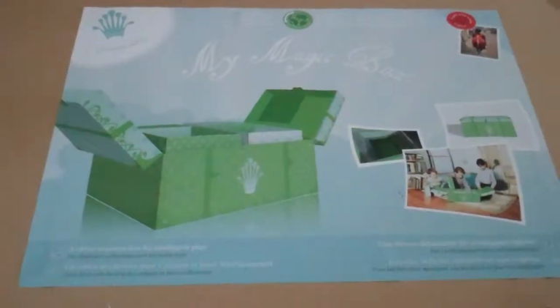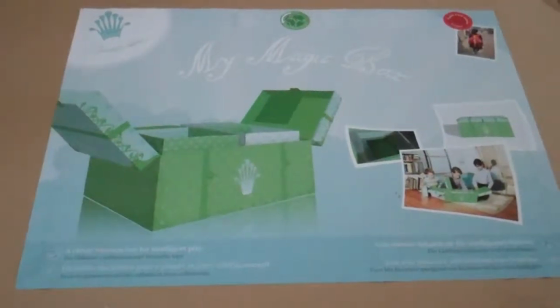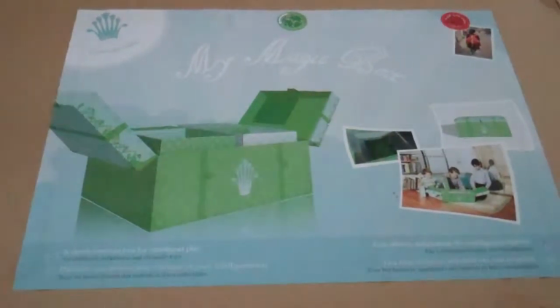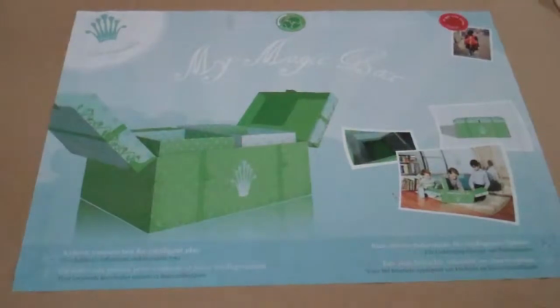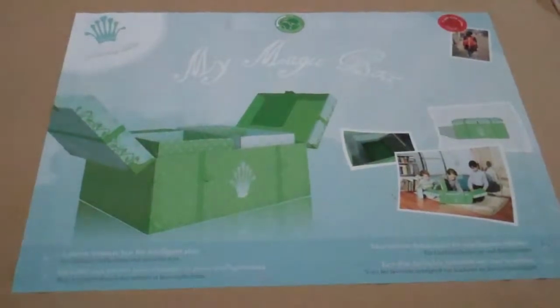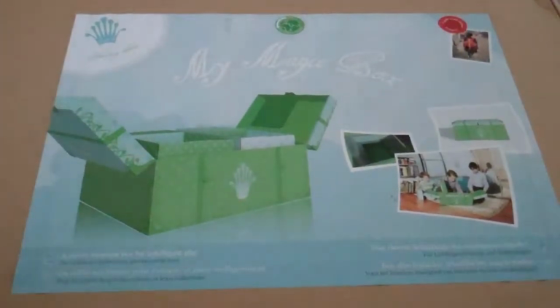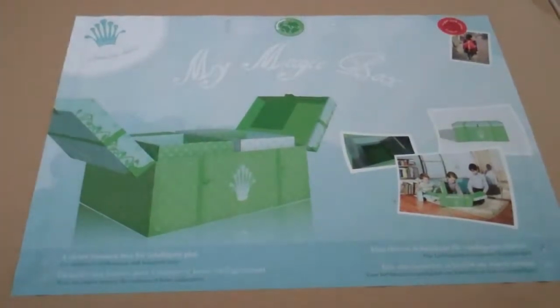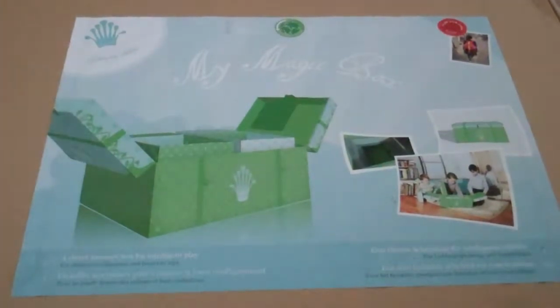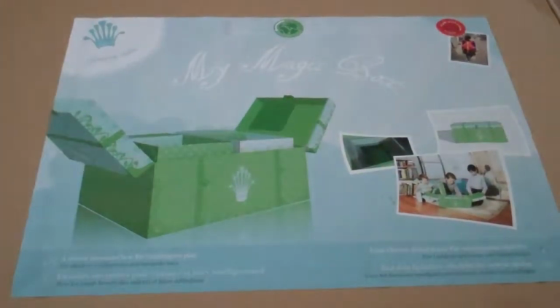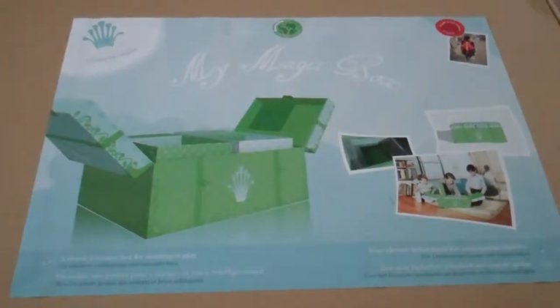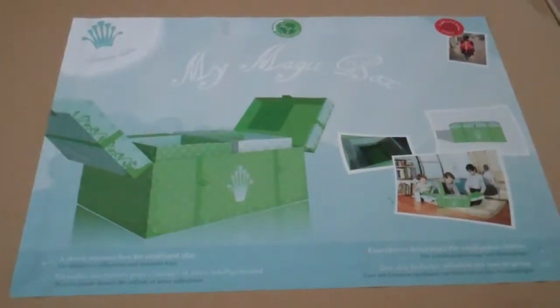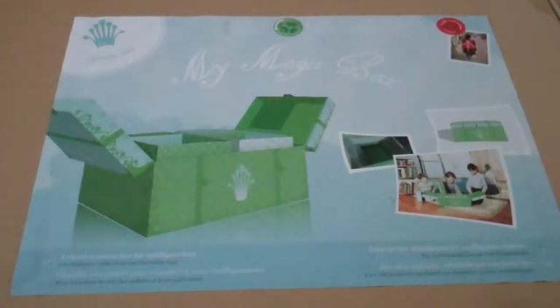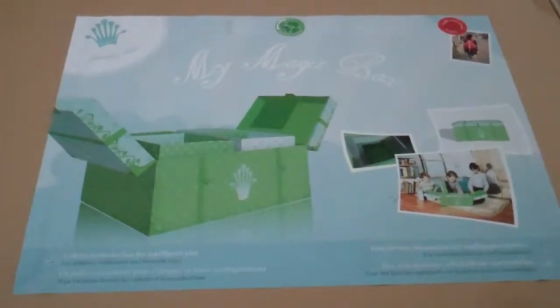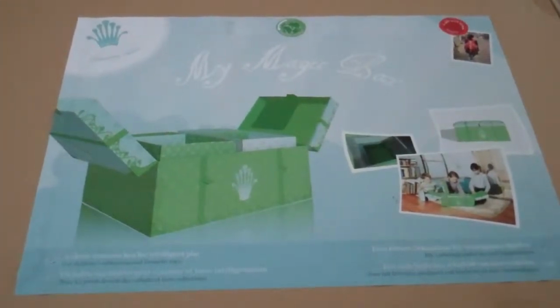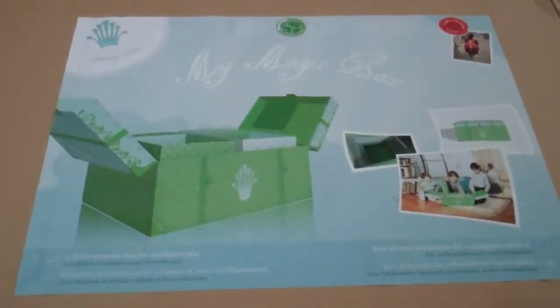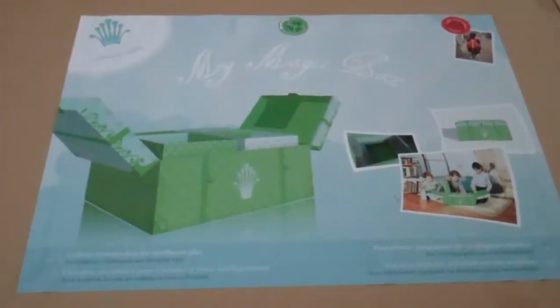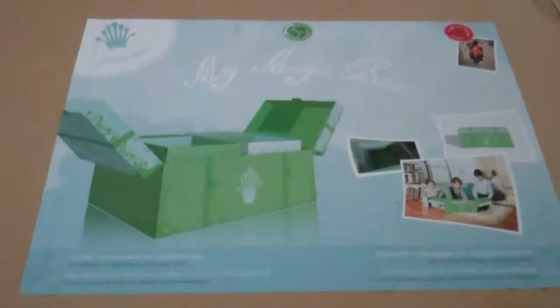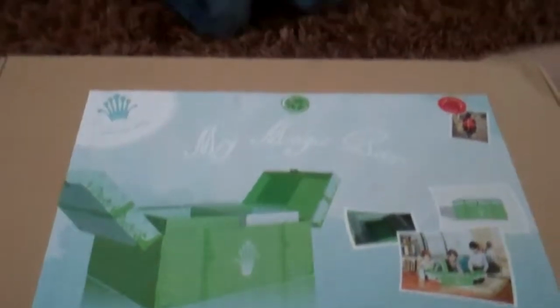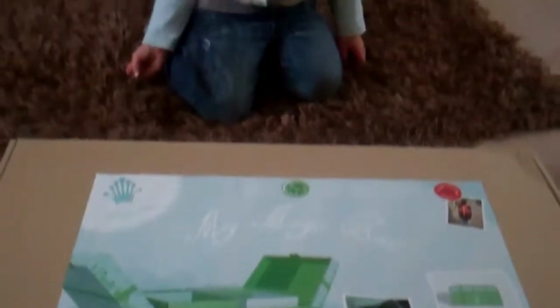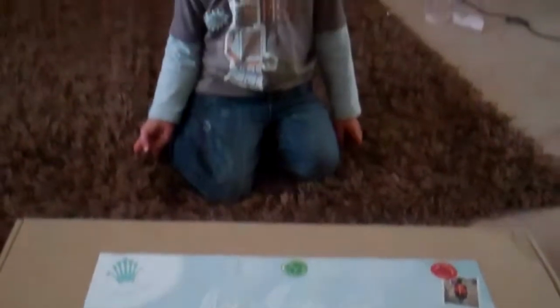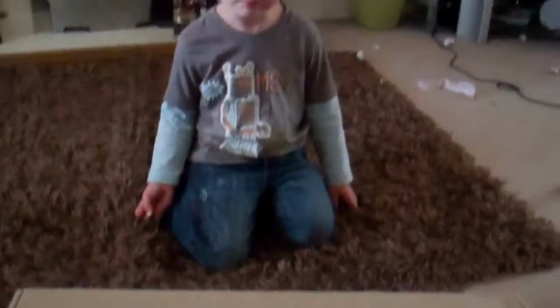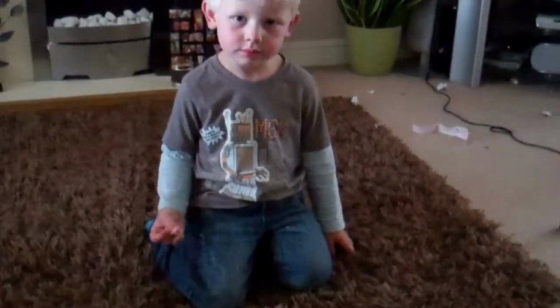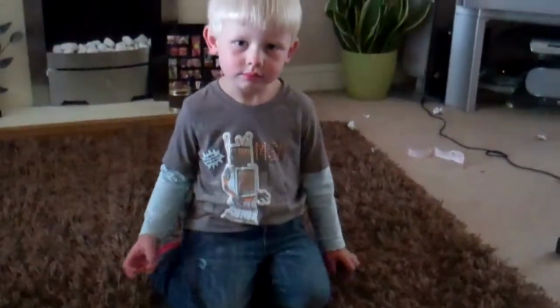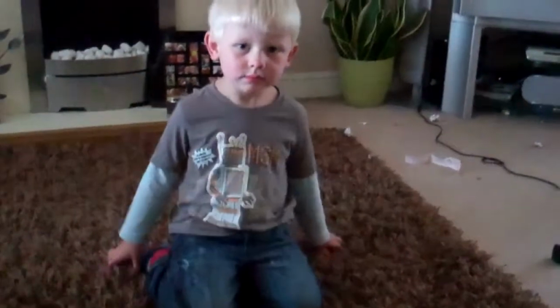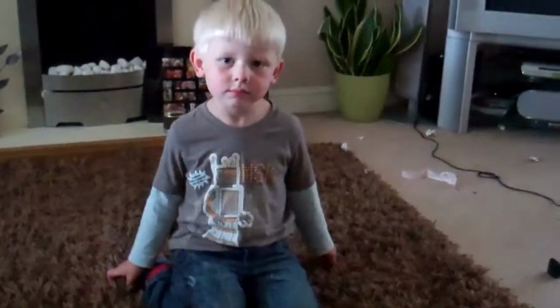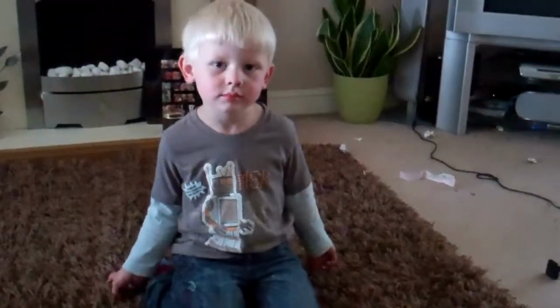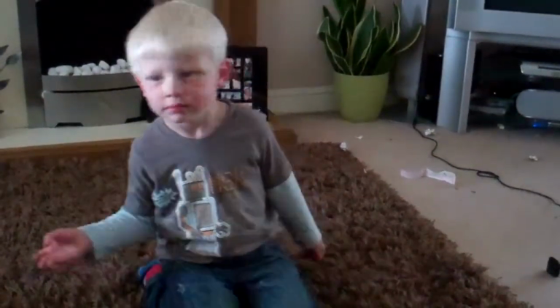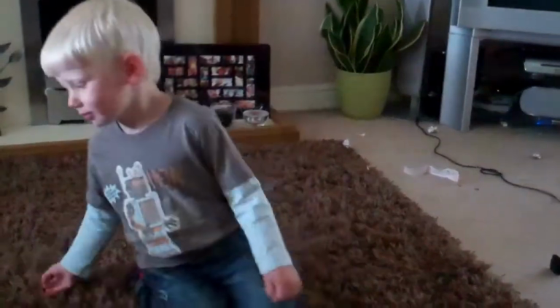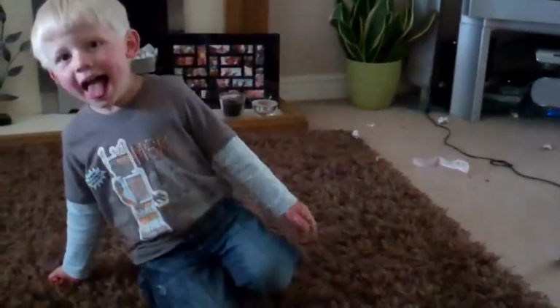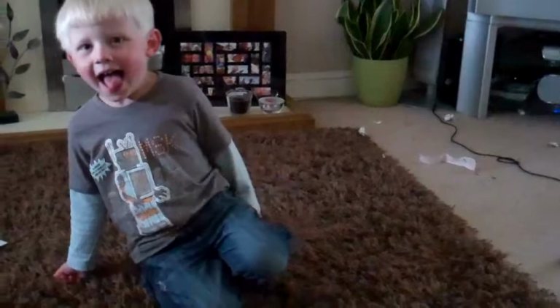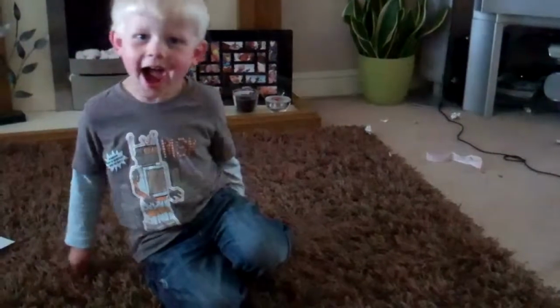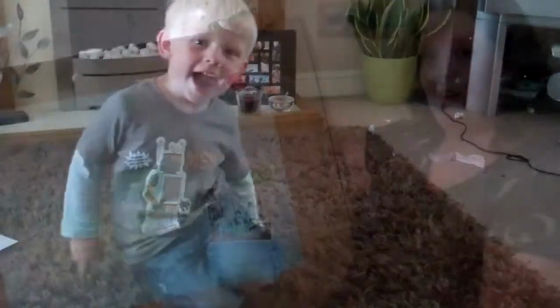Hi, my name's Kate Pollard and I've been asked to review the My Magic Box by Imaginelle for izzywizzykids.co.uk. I'm being joined by my youngest son Charlie for this one and he's really excited, so let's get in the box.